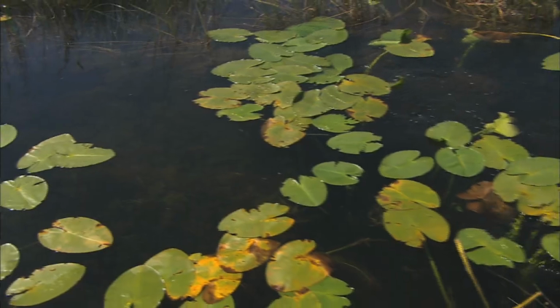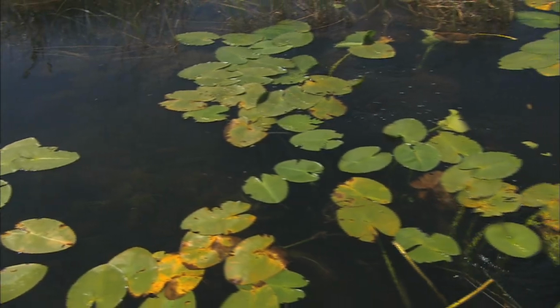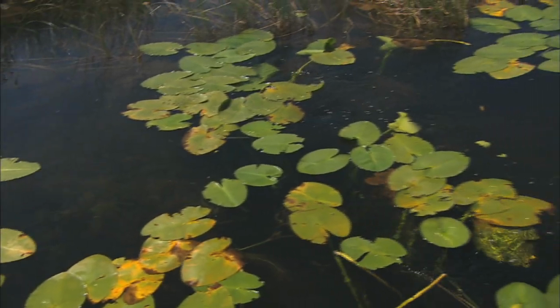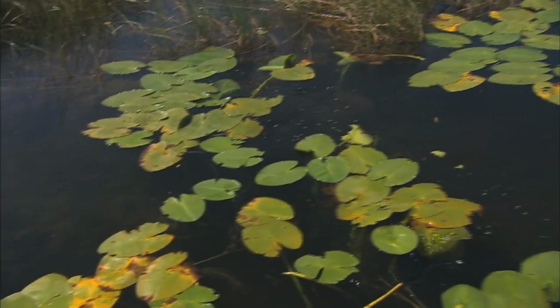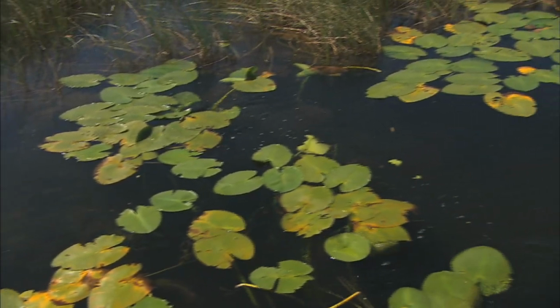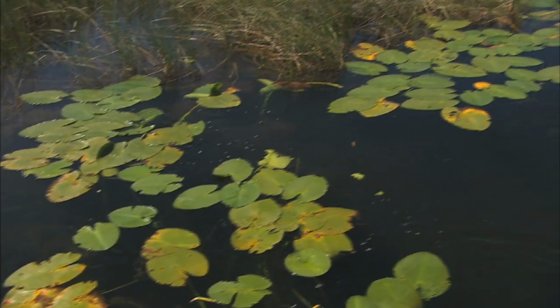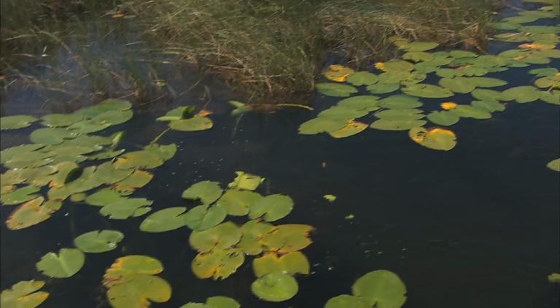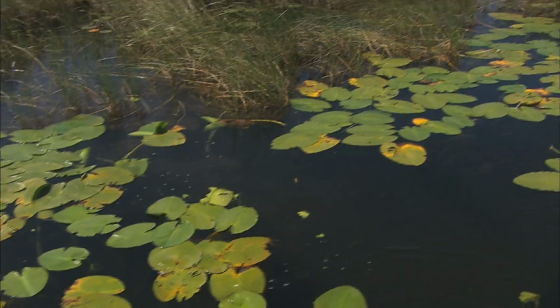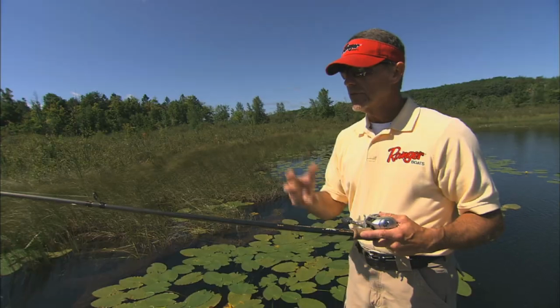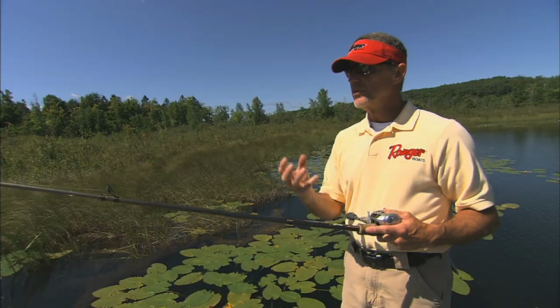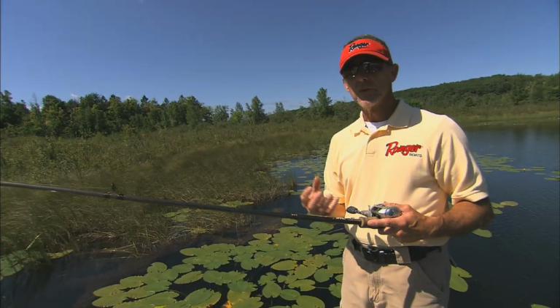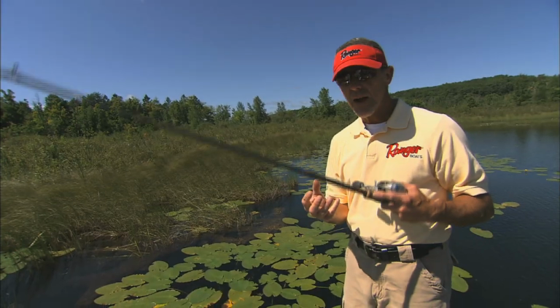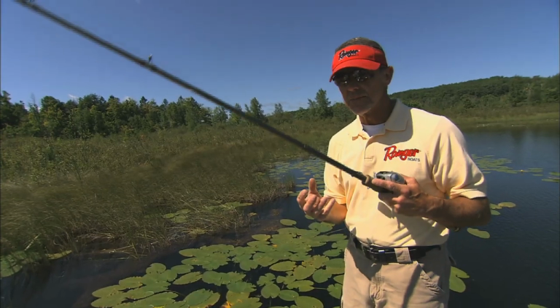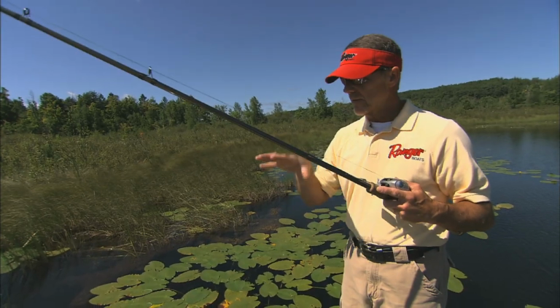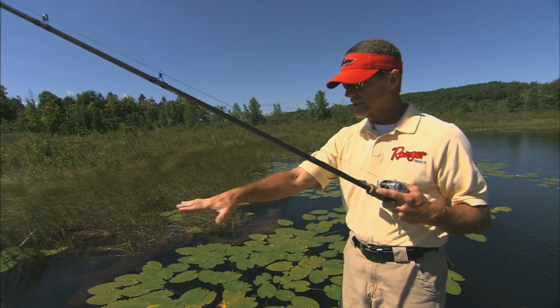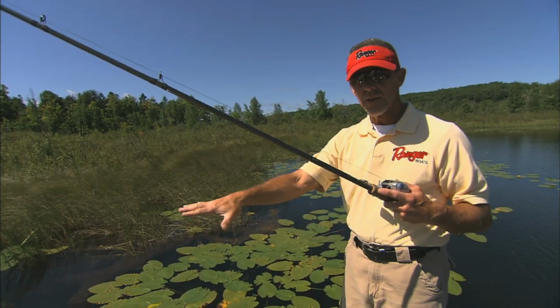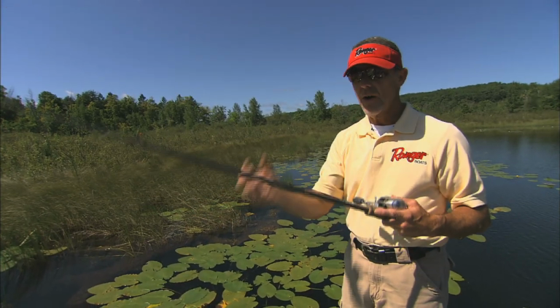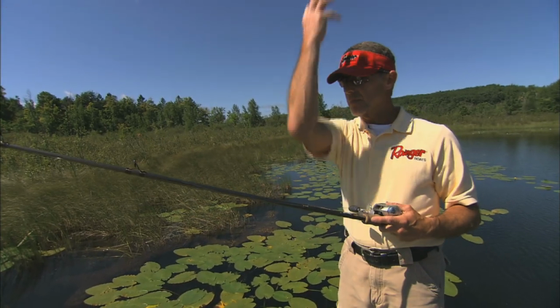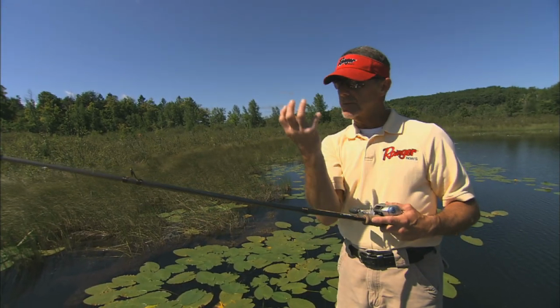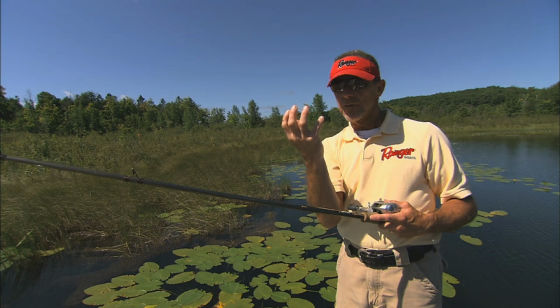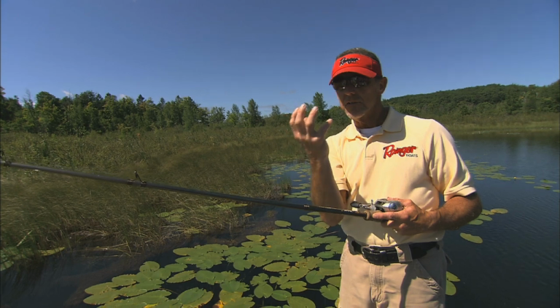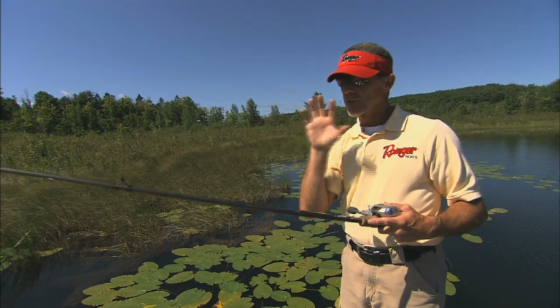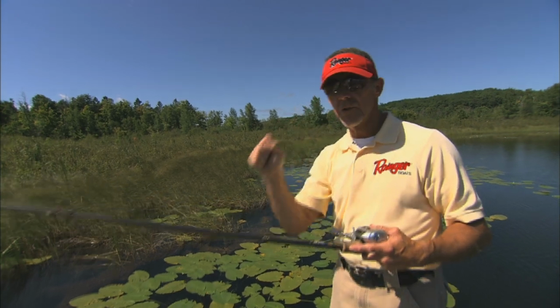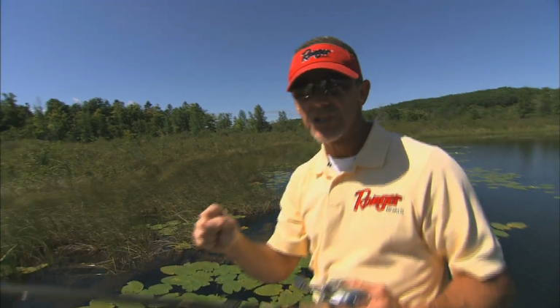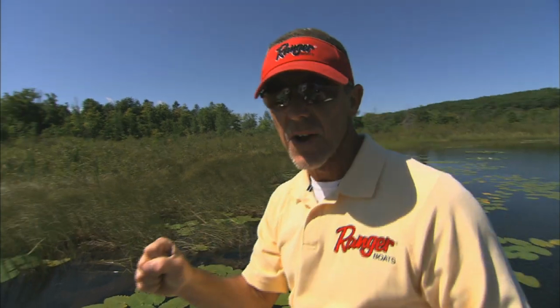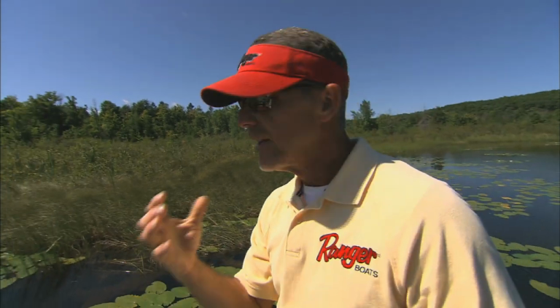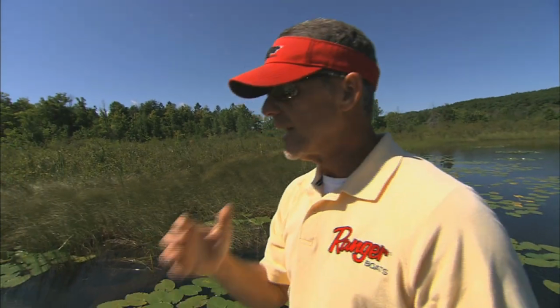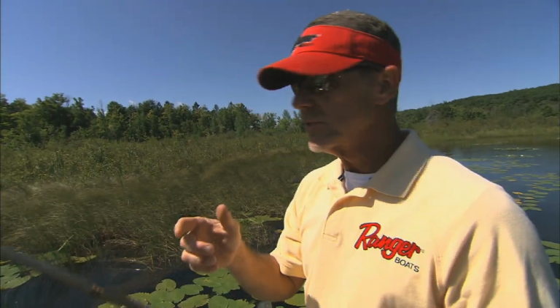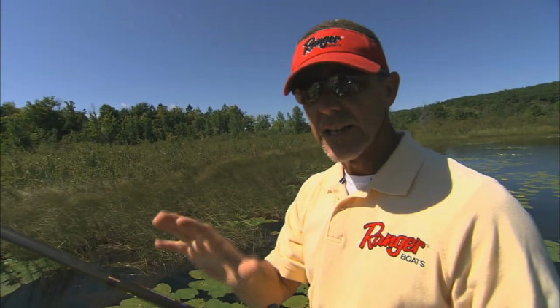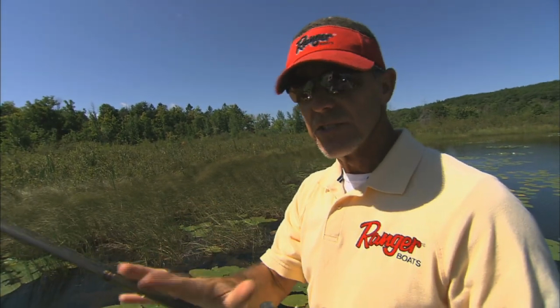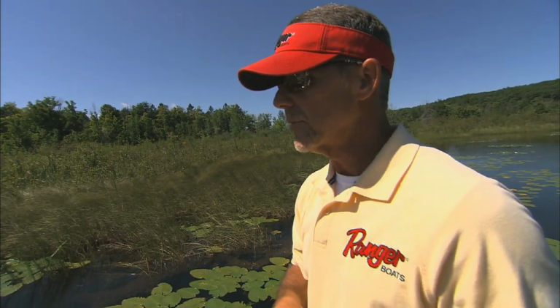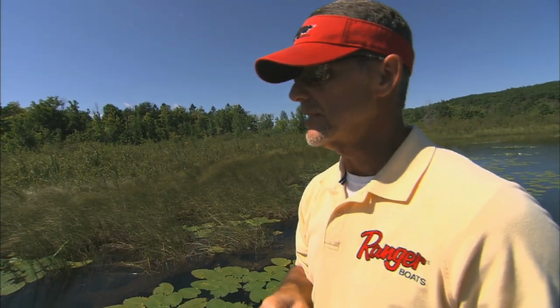If they're hiding in cover like this, they're not really active, so what you want to do is surprise them. So that fish is sitting under that bog, the bait comes down in front of them, you're looking for a reaction strike, and that's what you can get using this type of presentation.